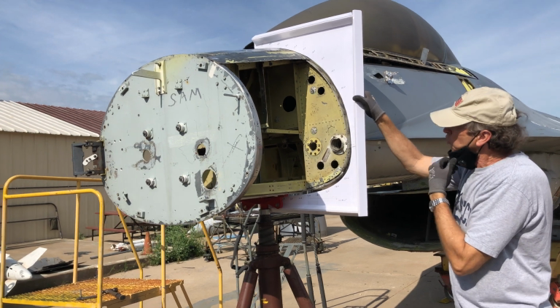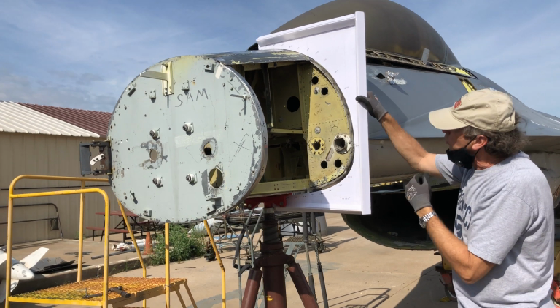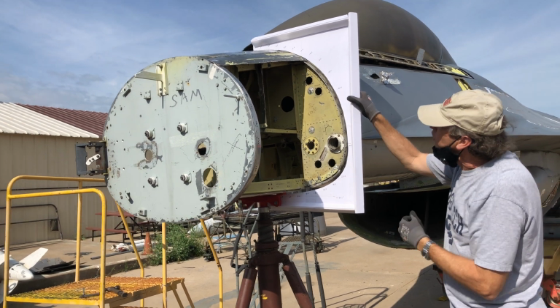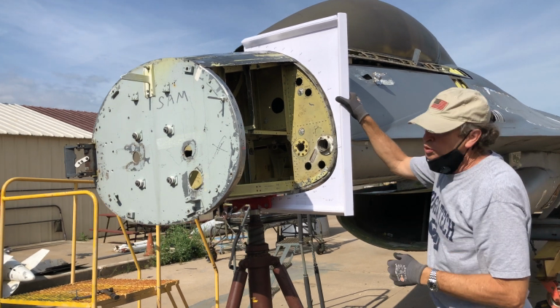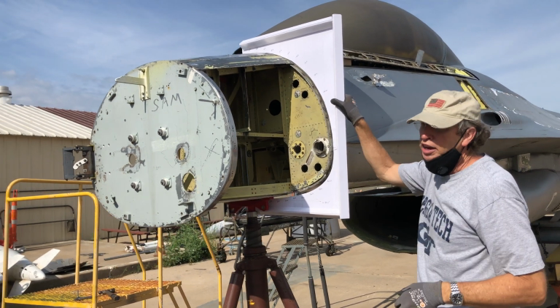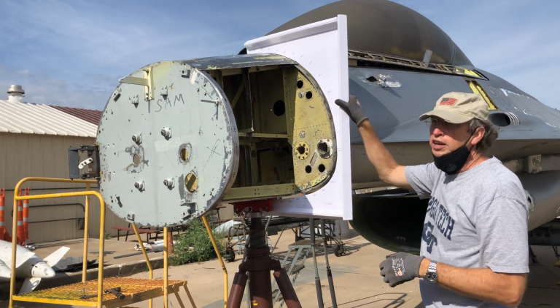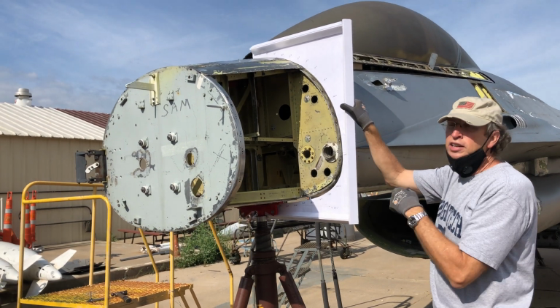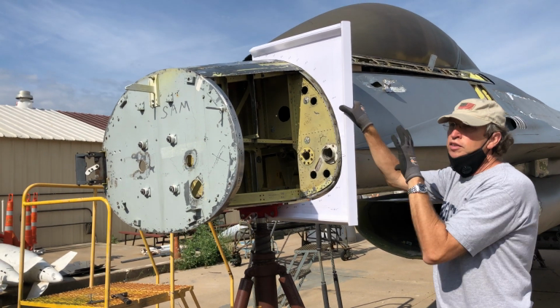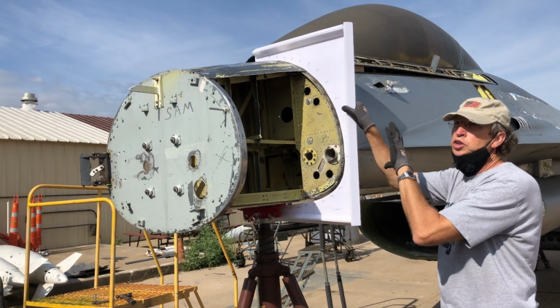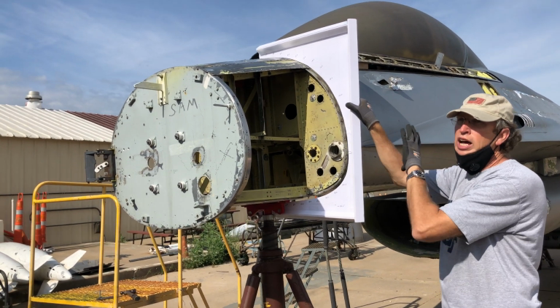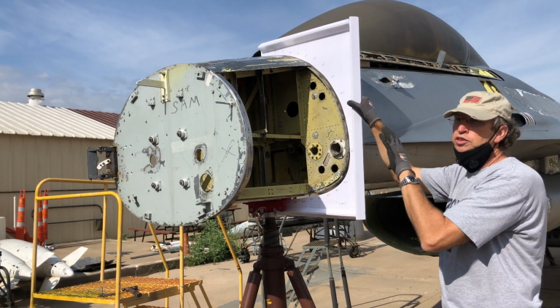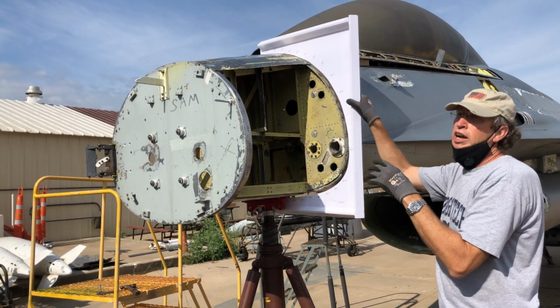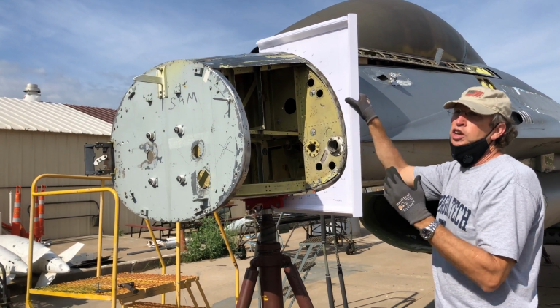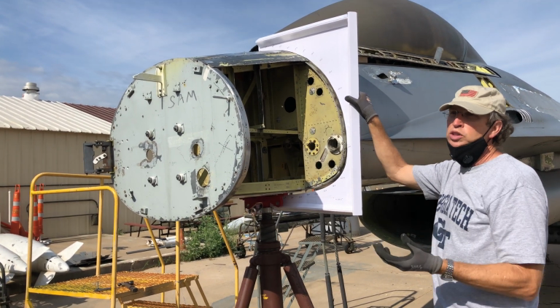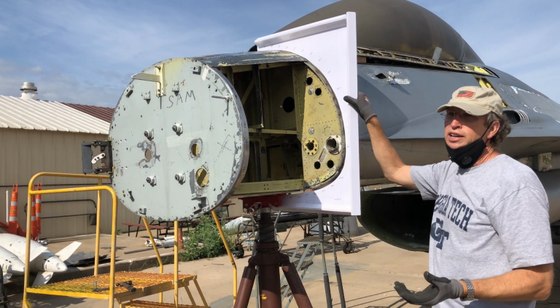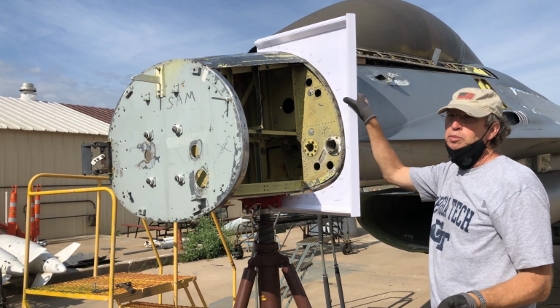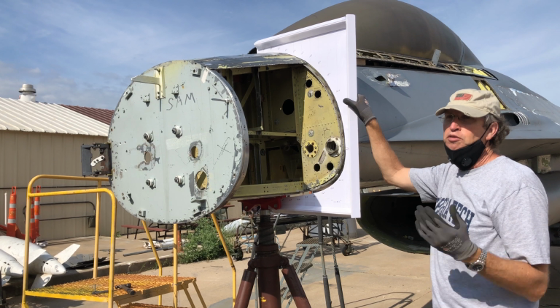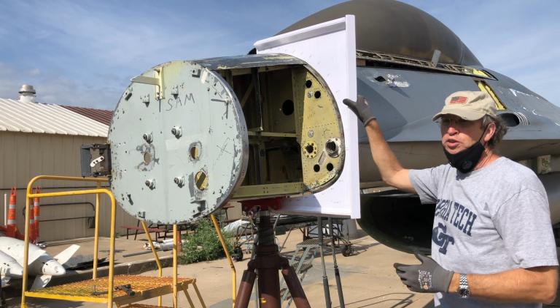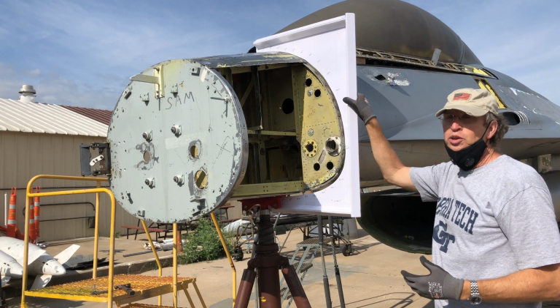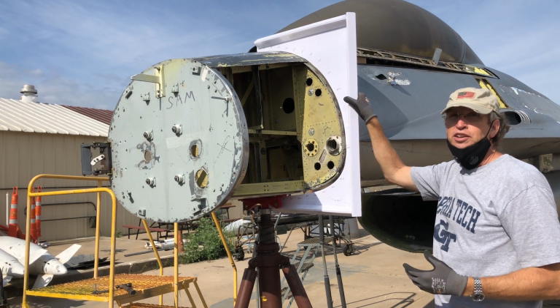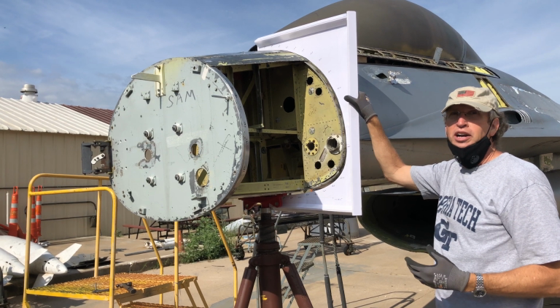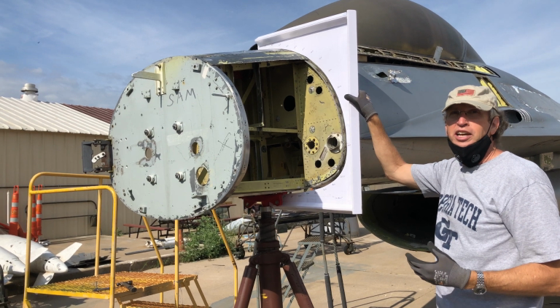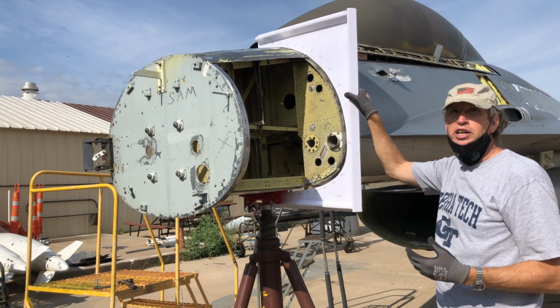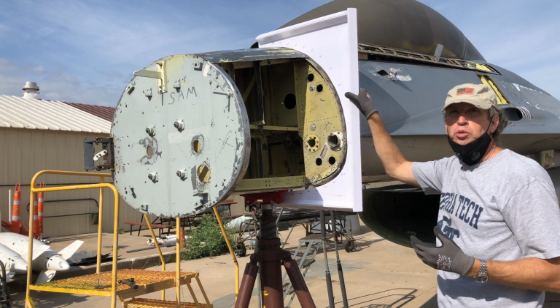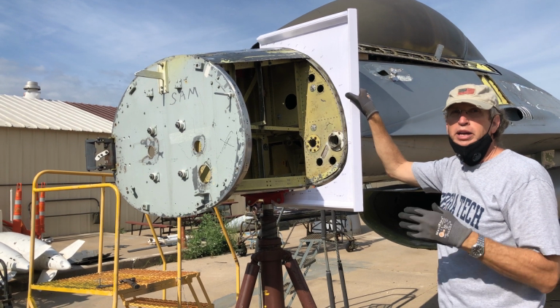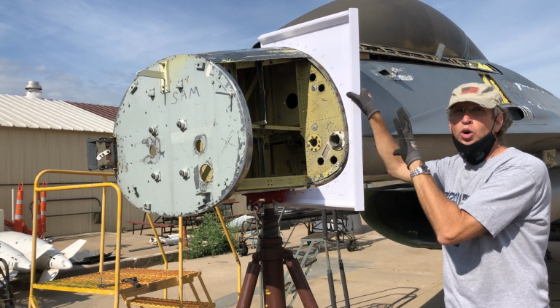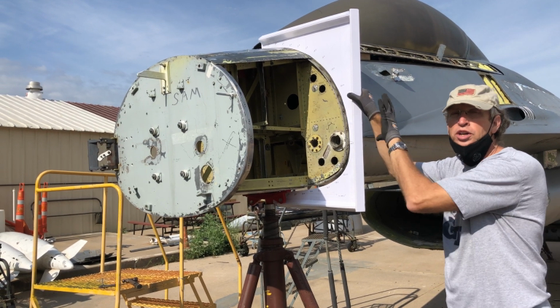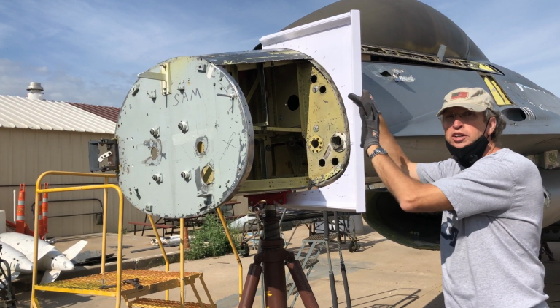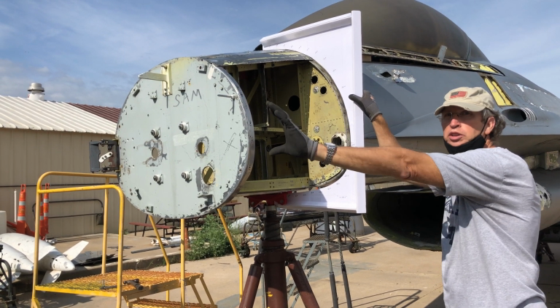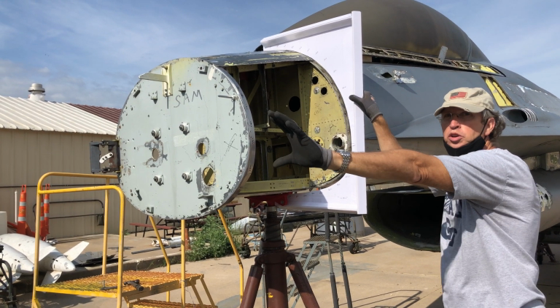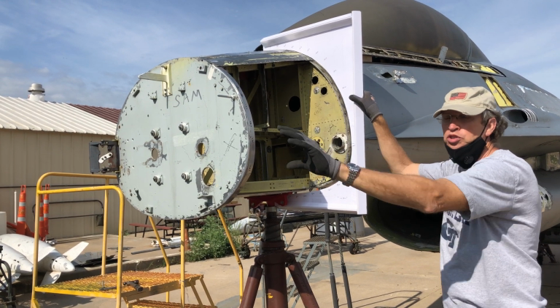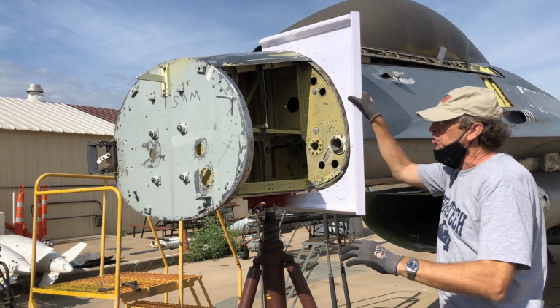What we're doing is check-fitting the new lines — actually the old lines that have been converted to a new electronic database — so we can make a mold to make the new nose section.